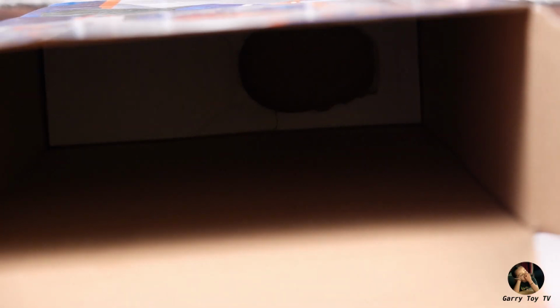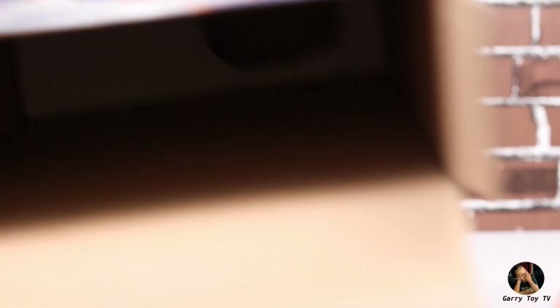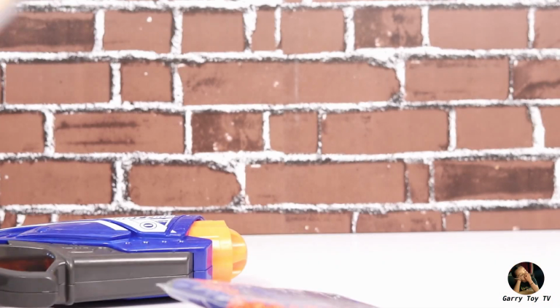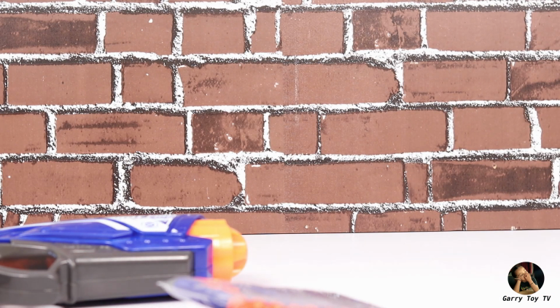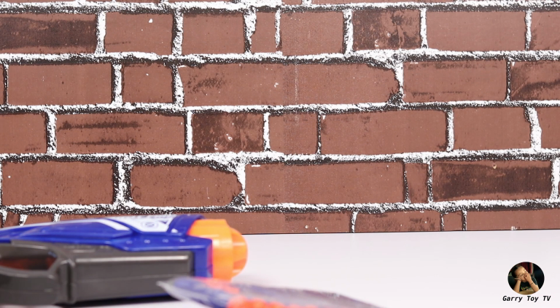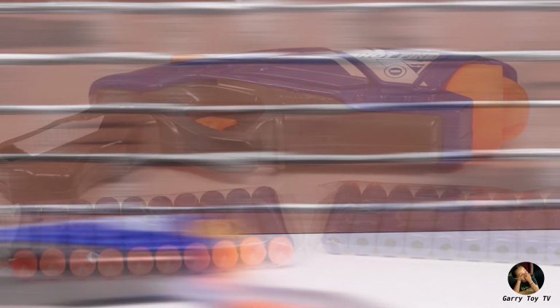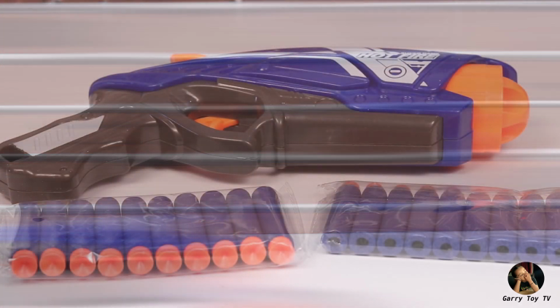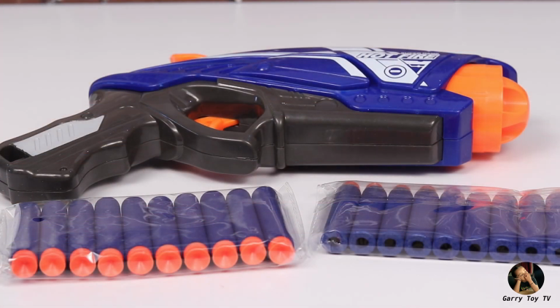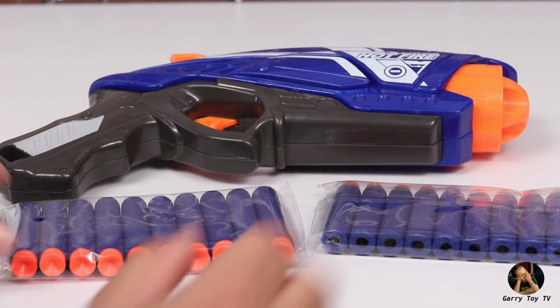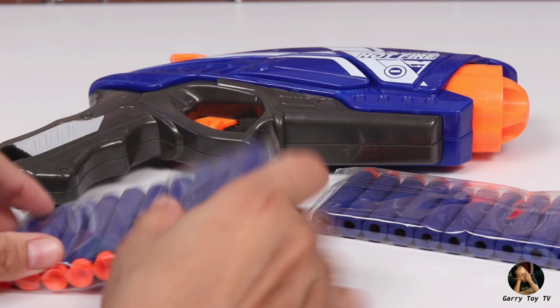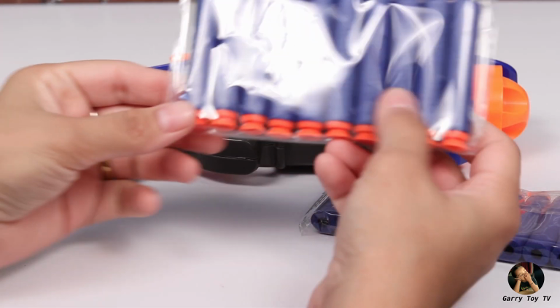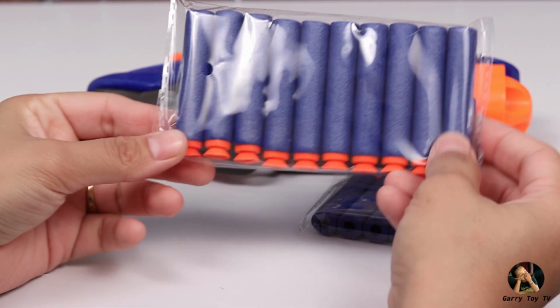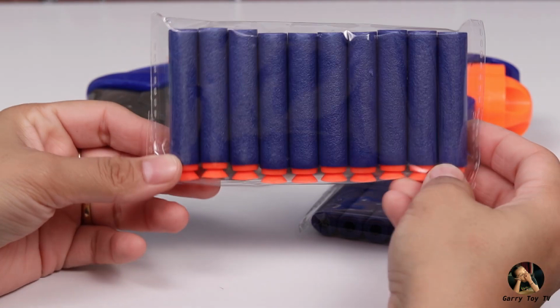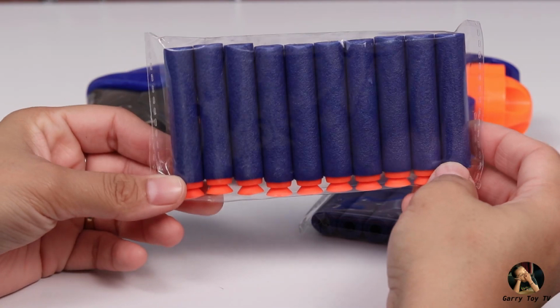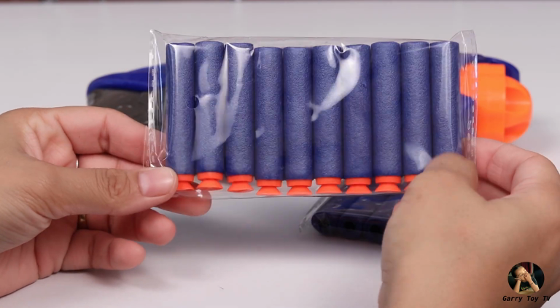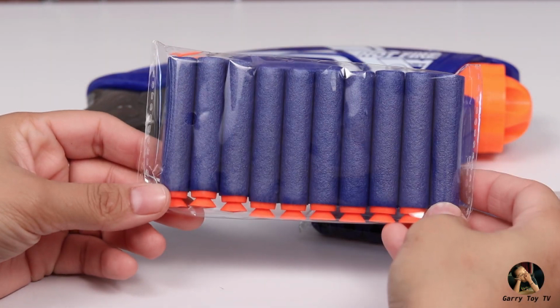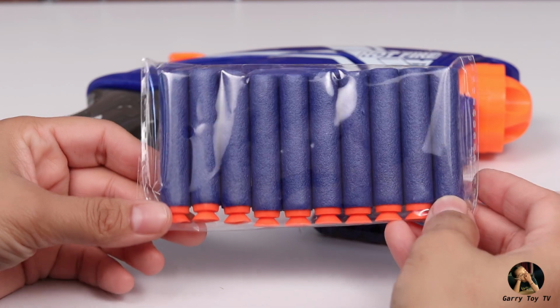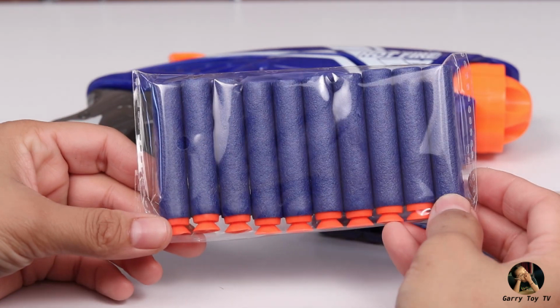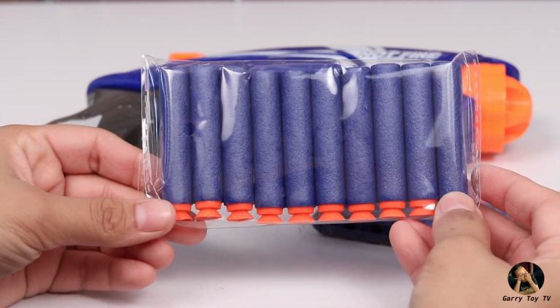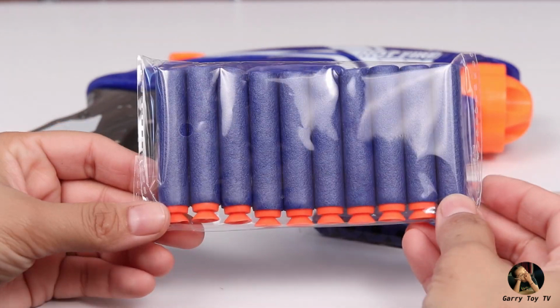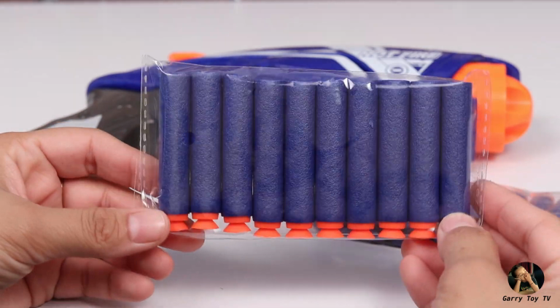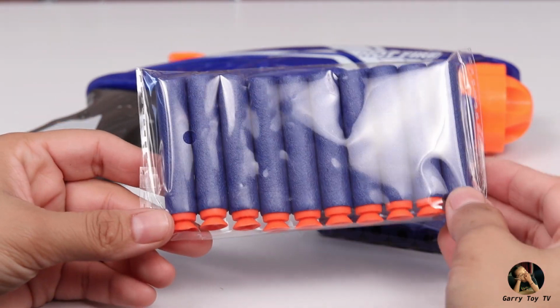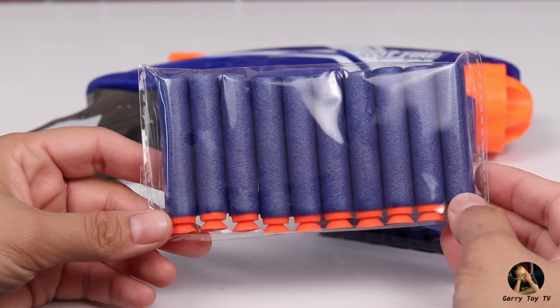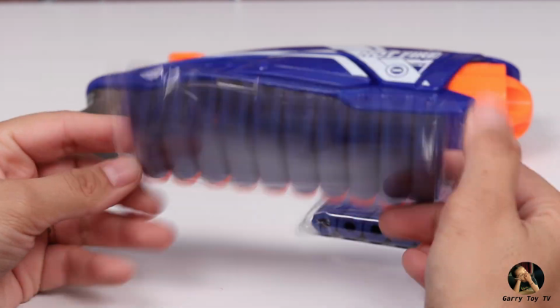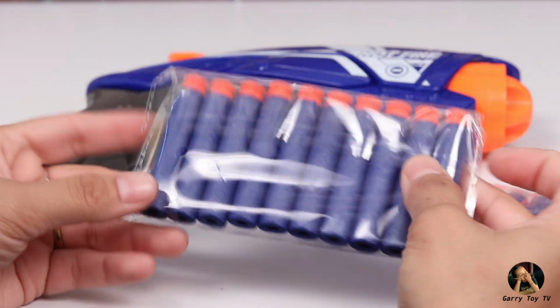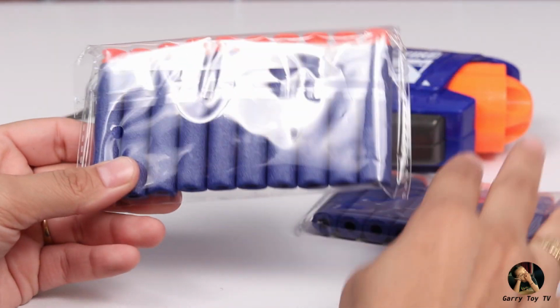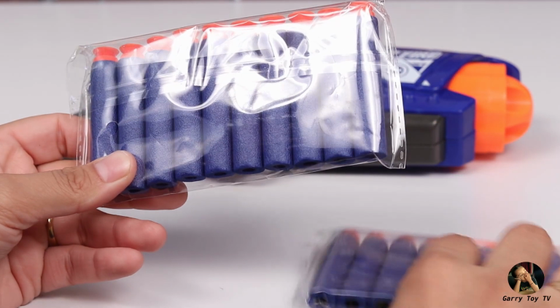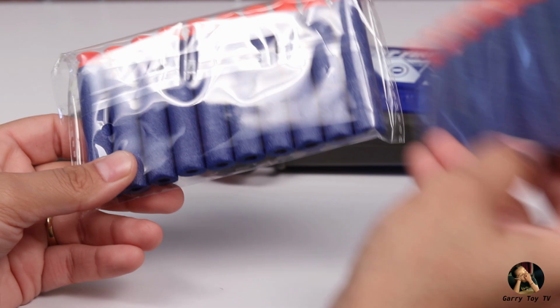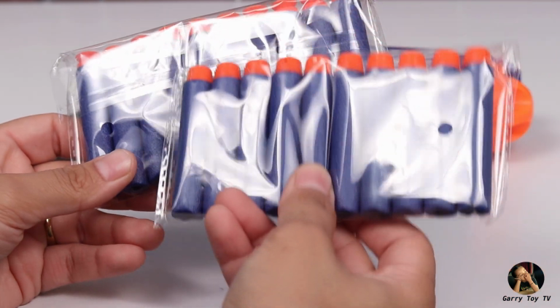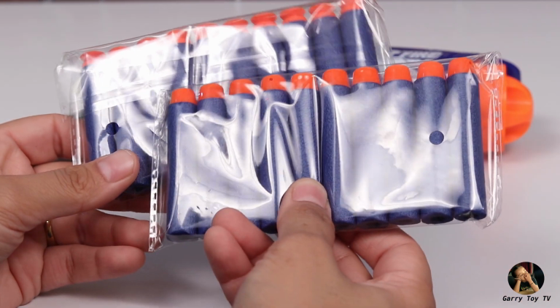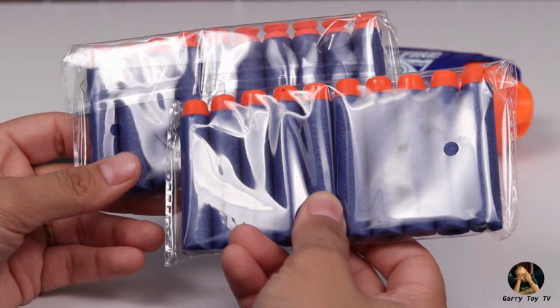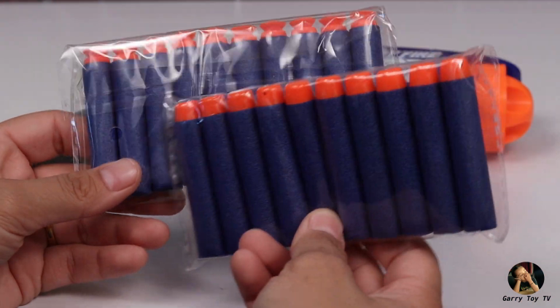Friends, as you can see, with this toy gun we got two packets of bullets, which are 10 bullets each — so 20 bullets total. The color of the gun also matches with blue and orange, which is very nice.